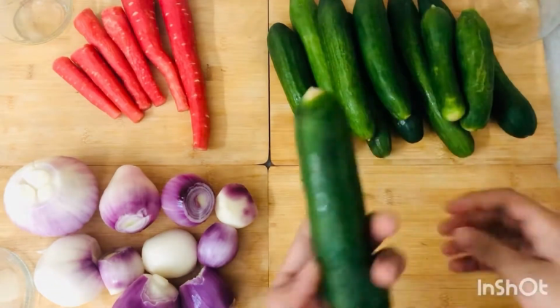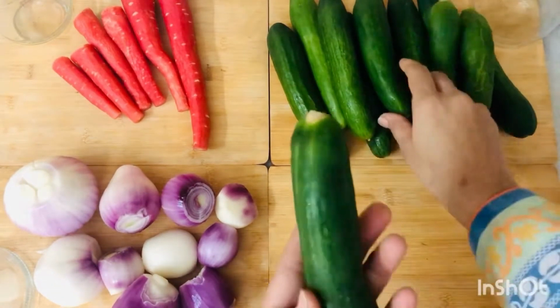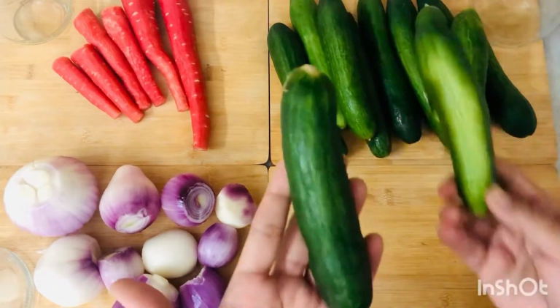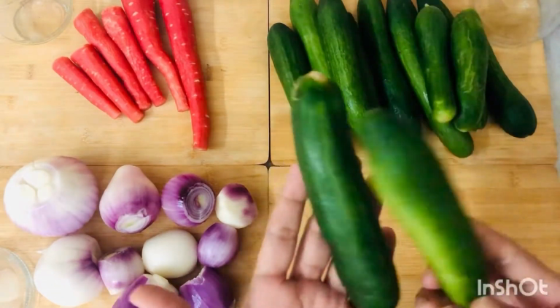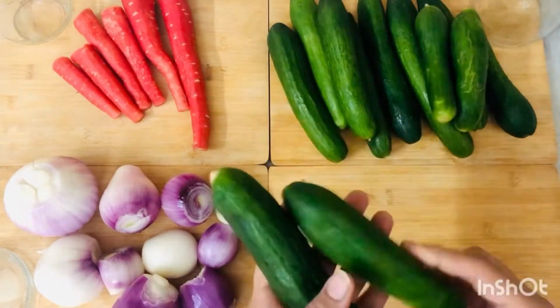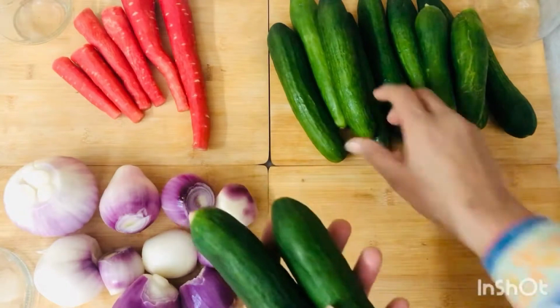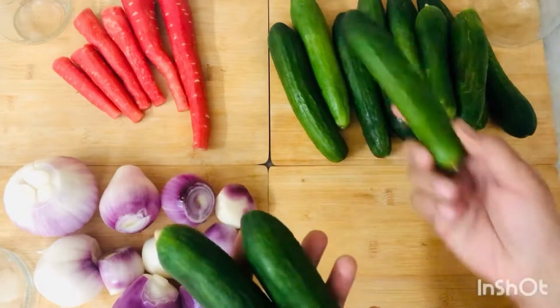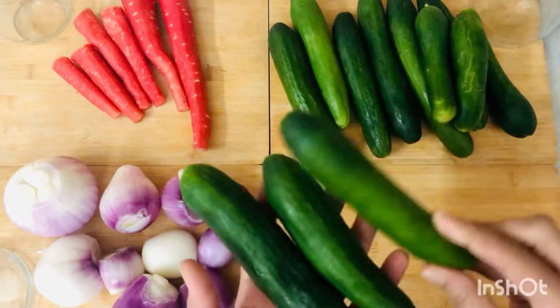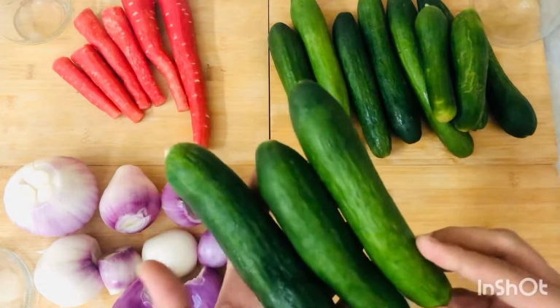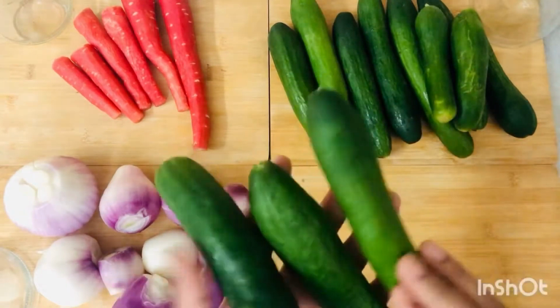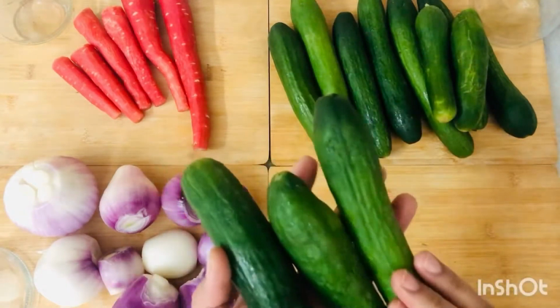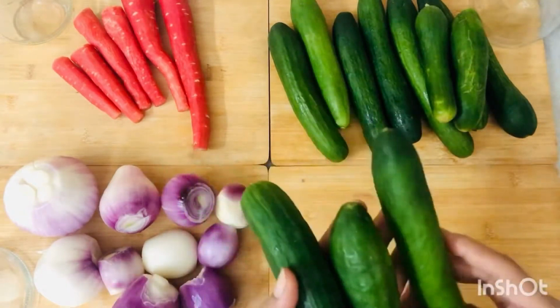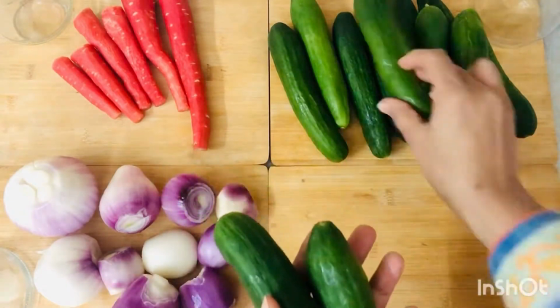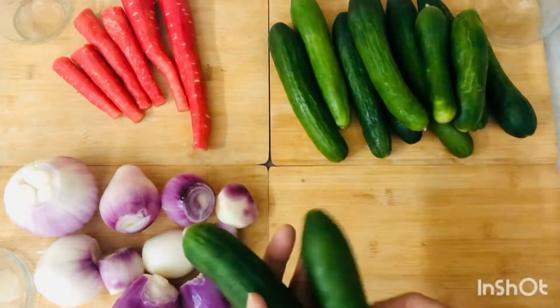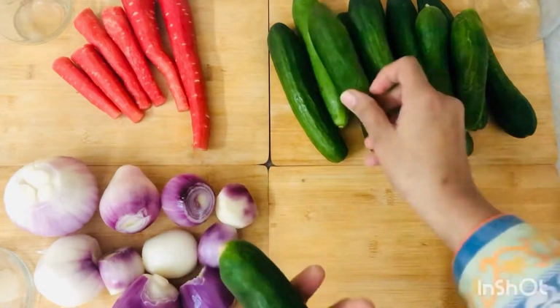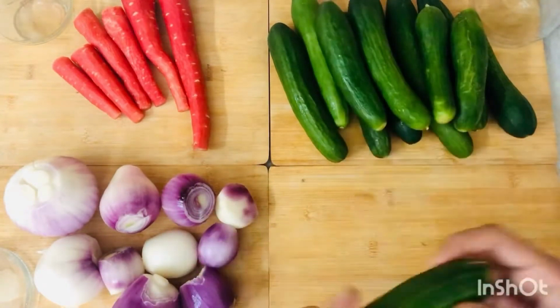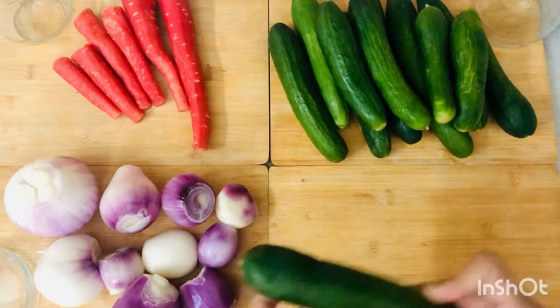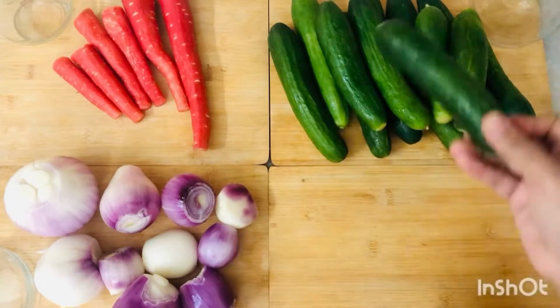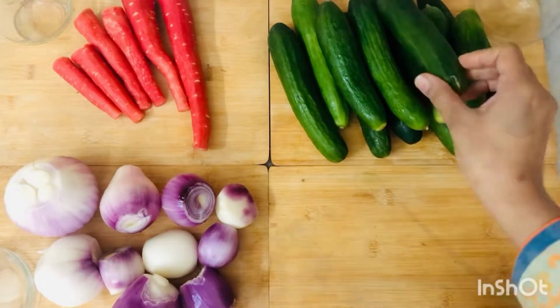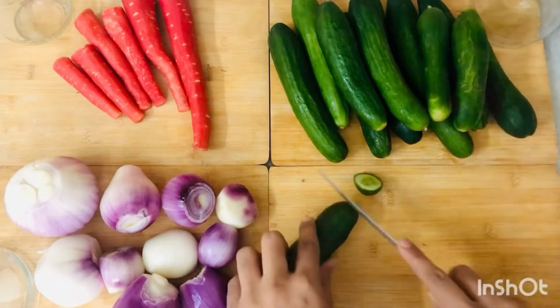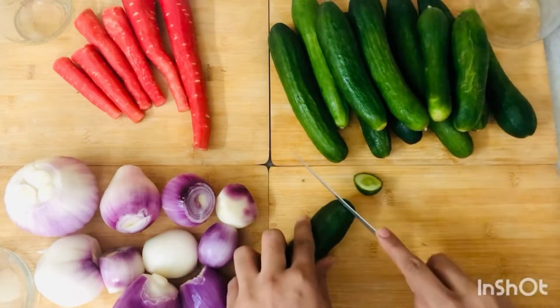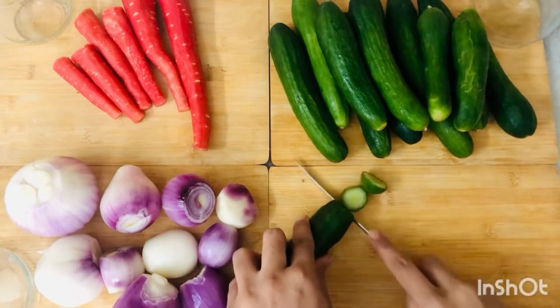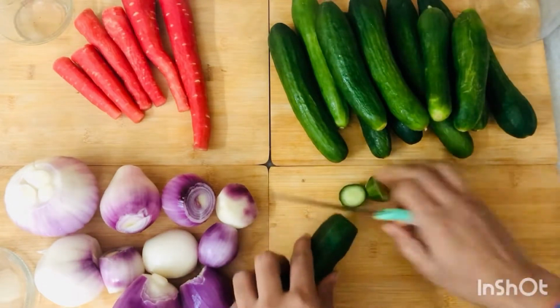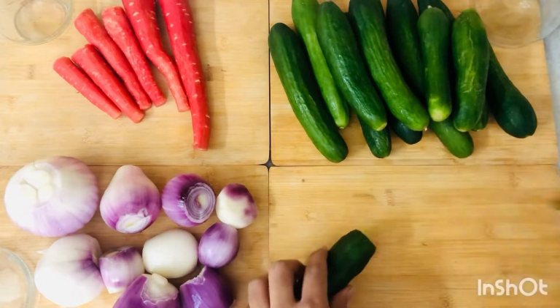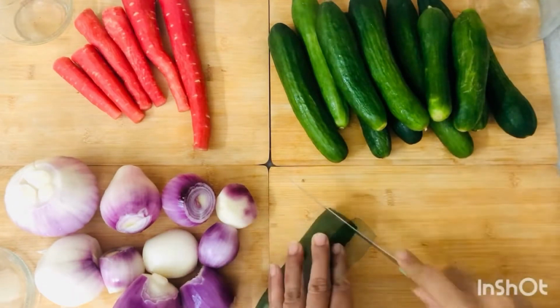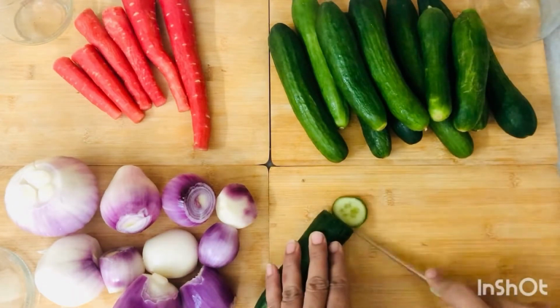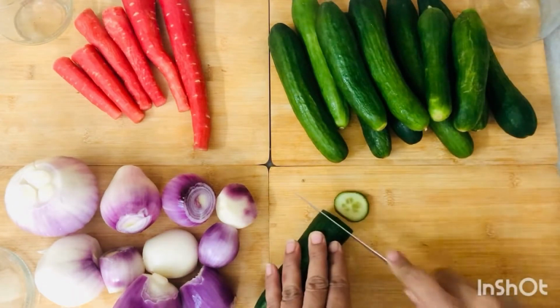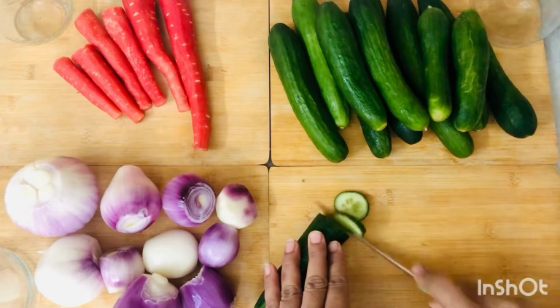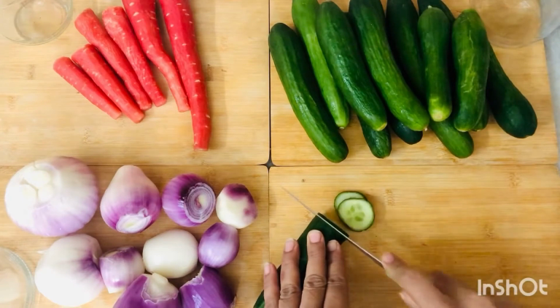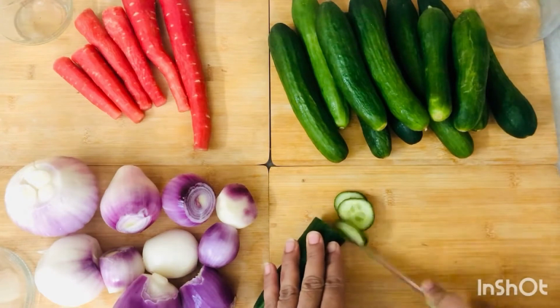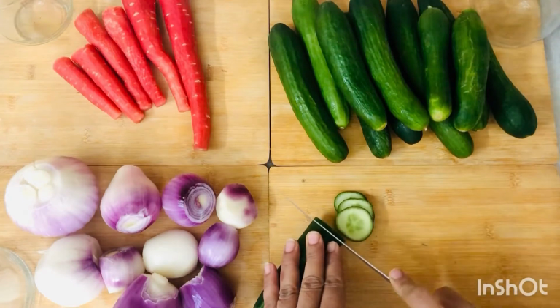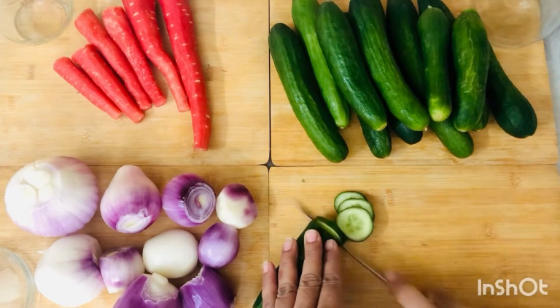I have taken a little bit of a size of this, because it is best for pickling. I am cutting circles — you can peel it with a peeler or cut them into wedges.